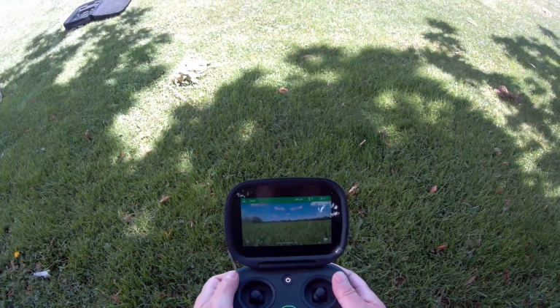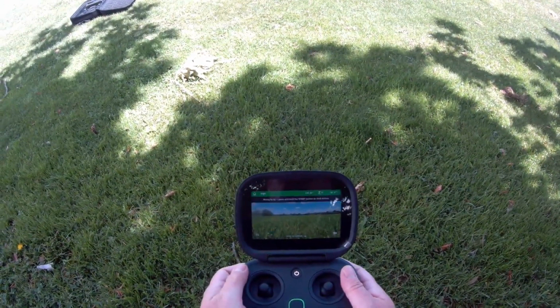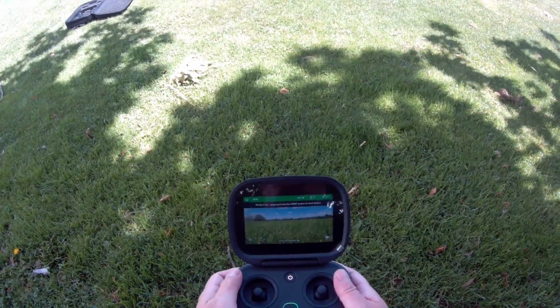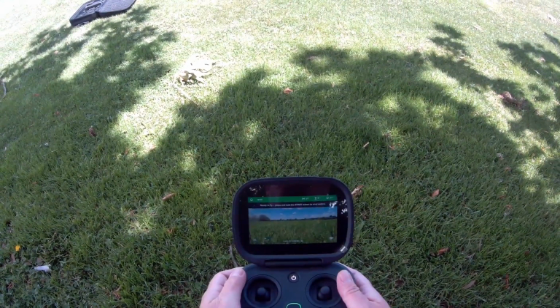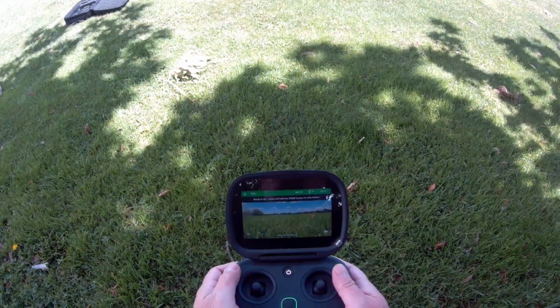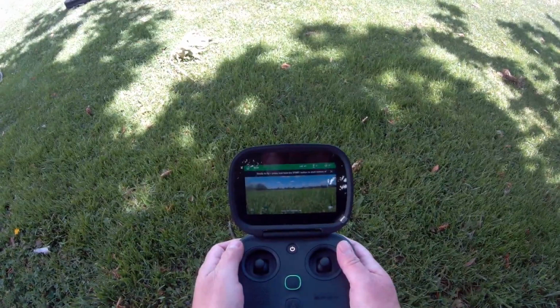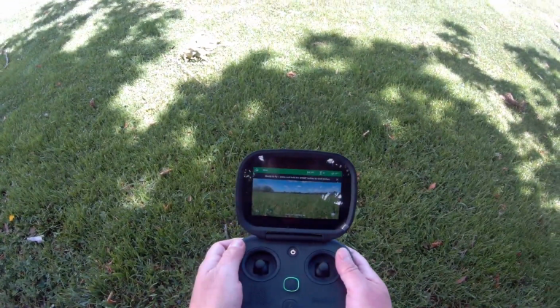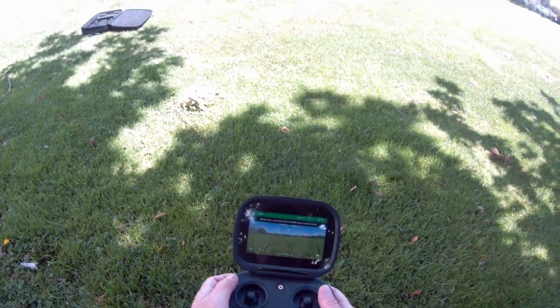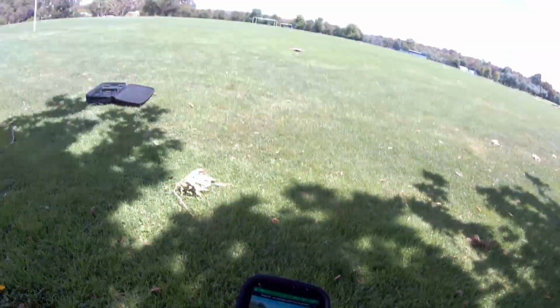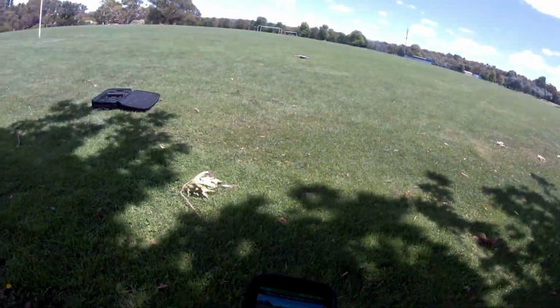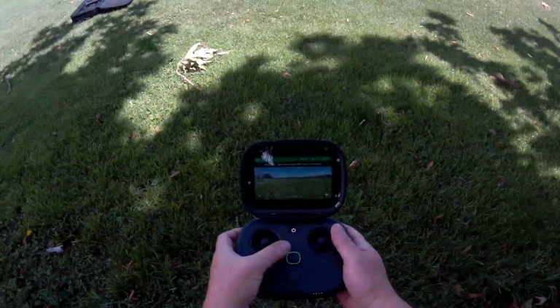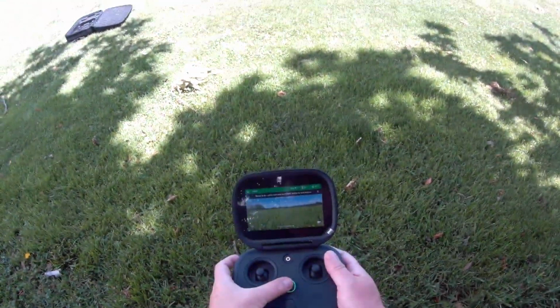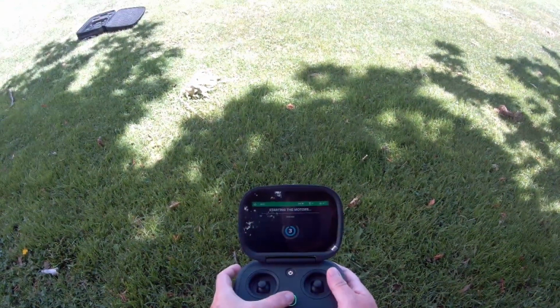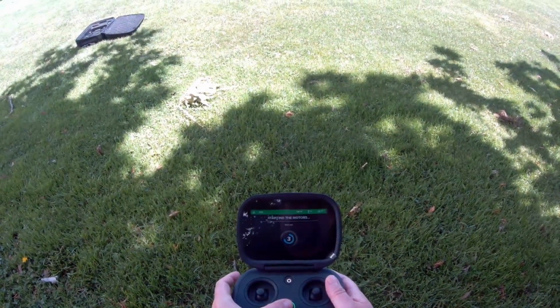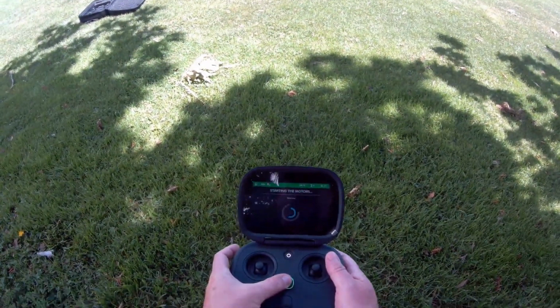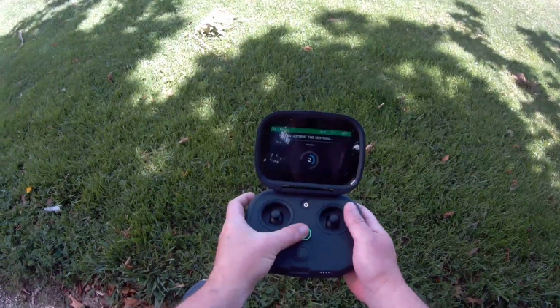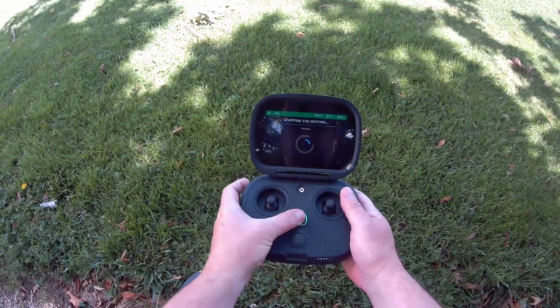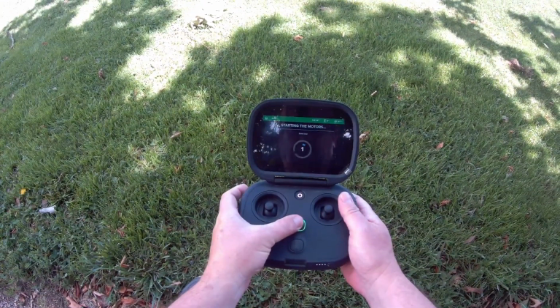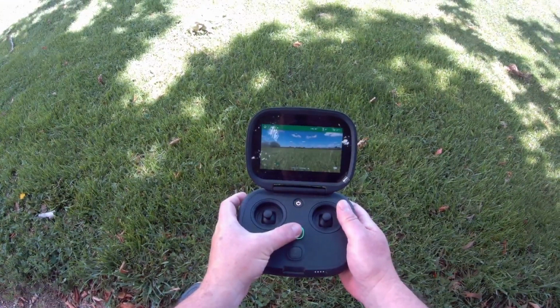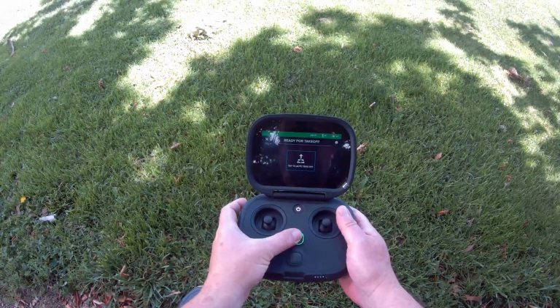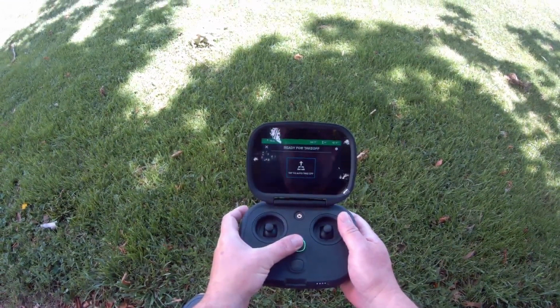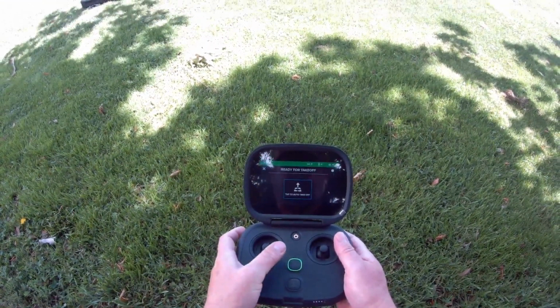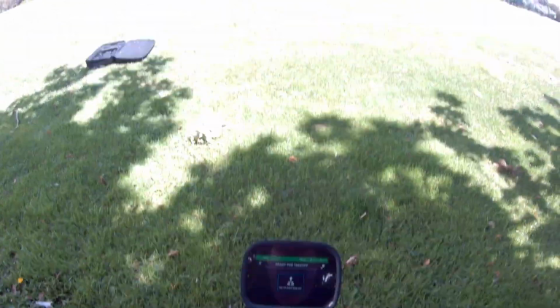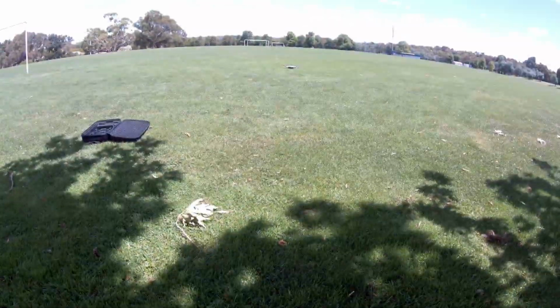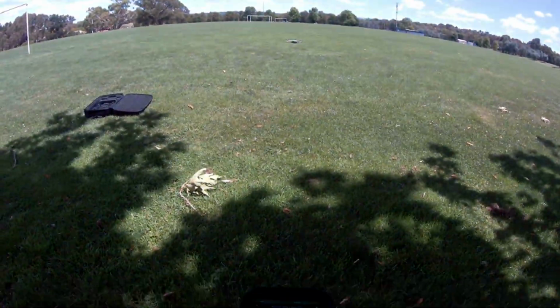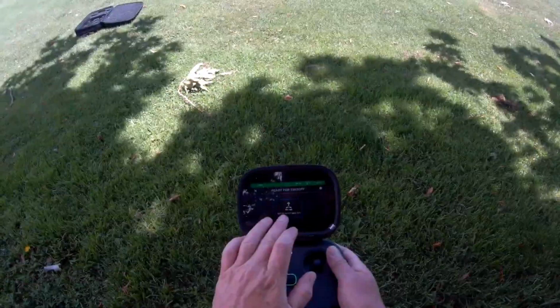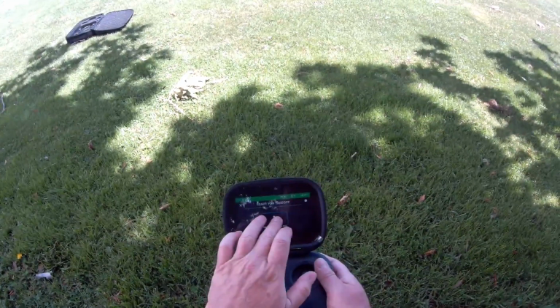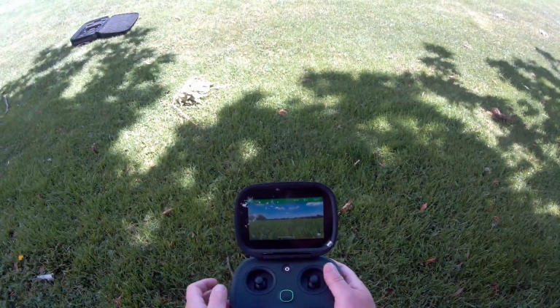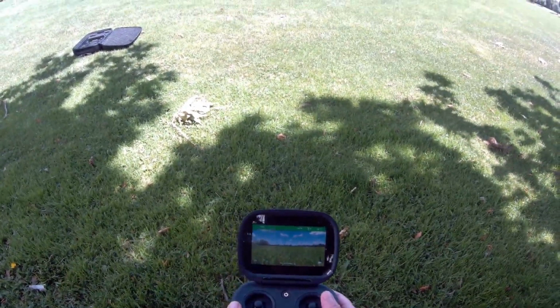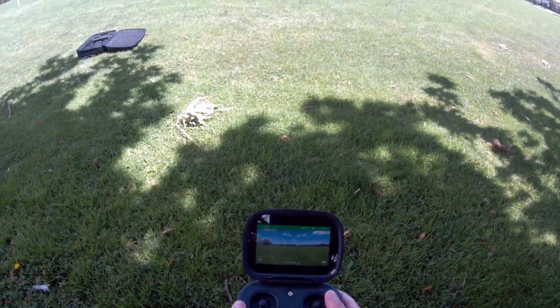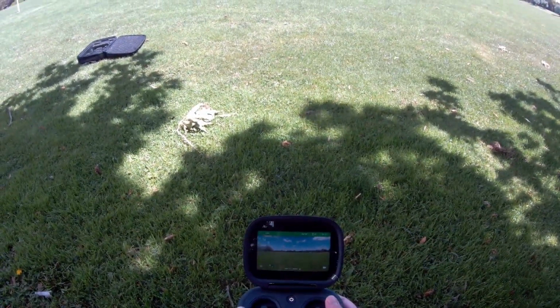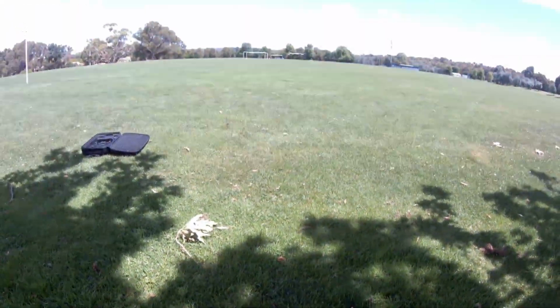Ready to start — press and hold the start button. Three, two, one. Karma is flying to the same height.